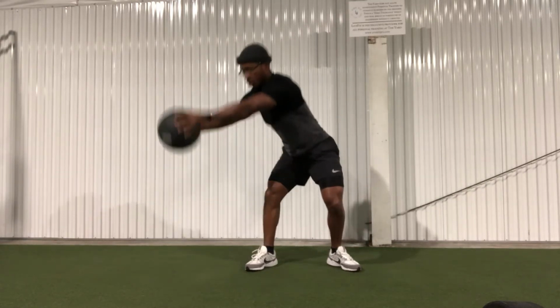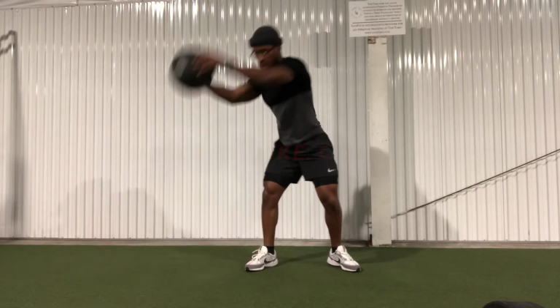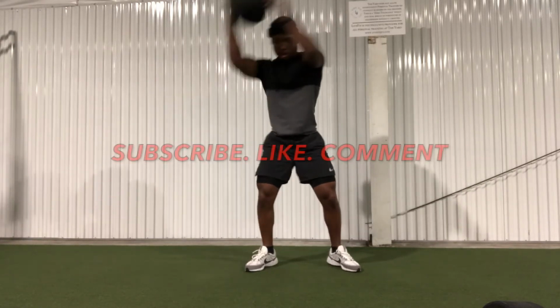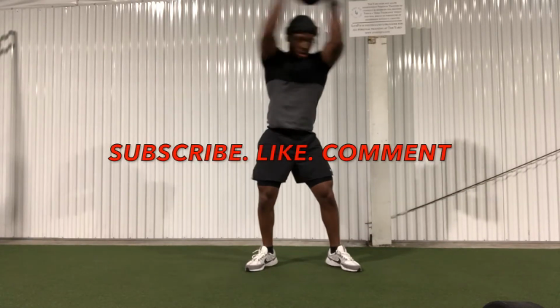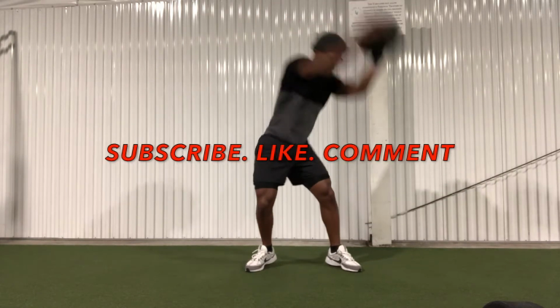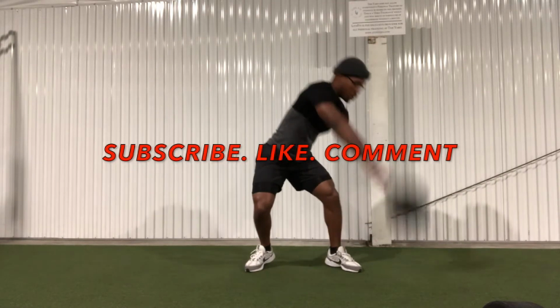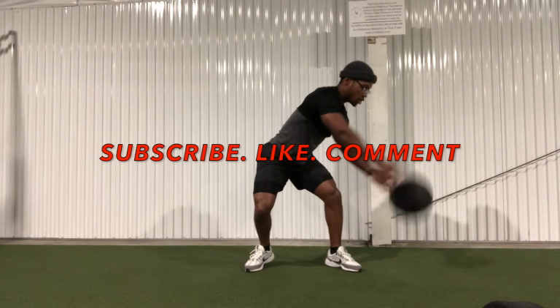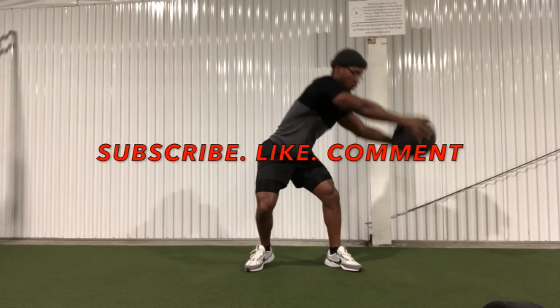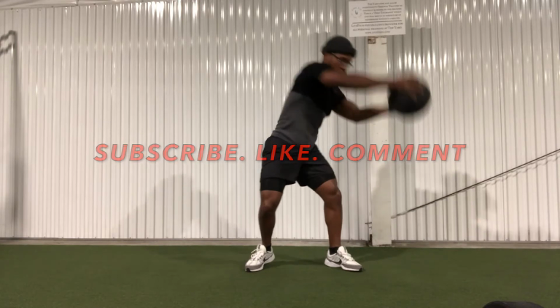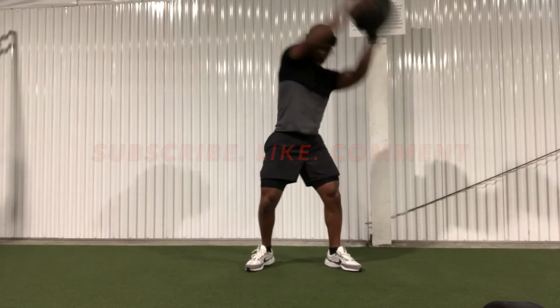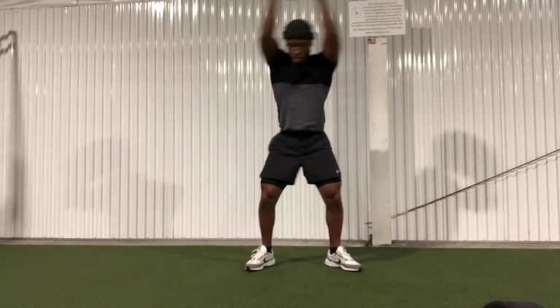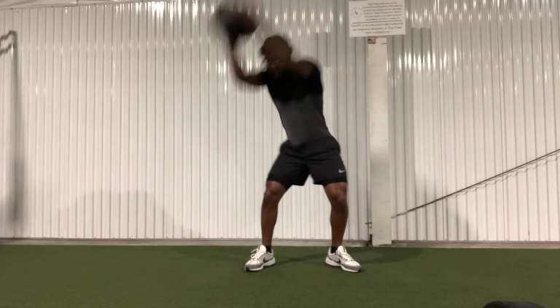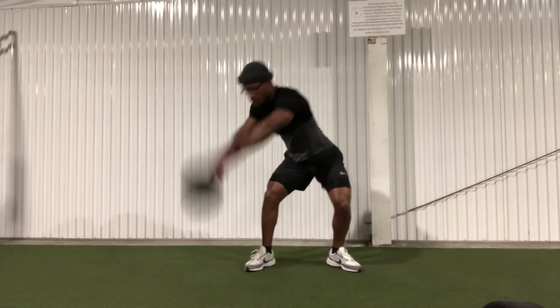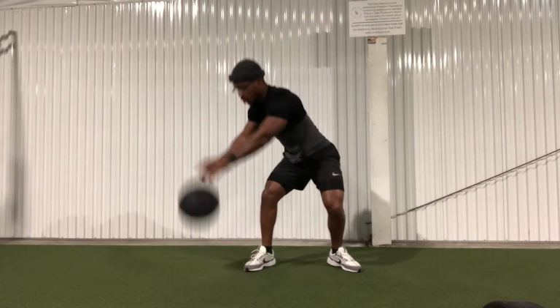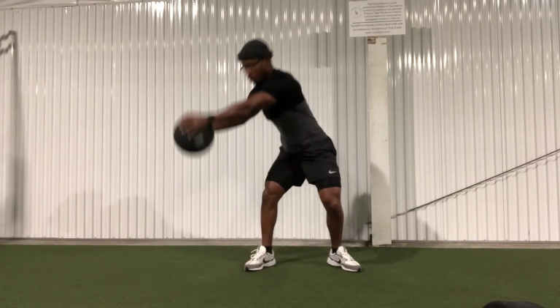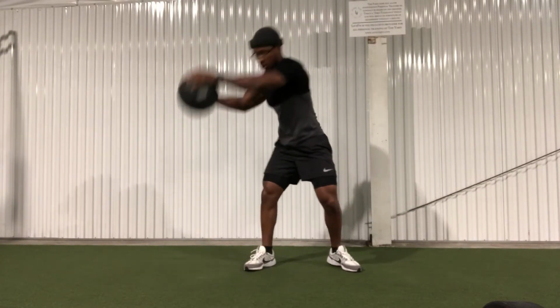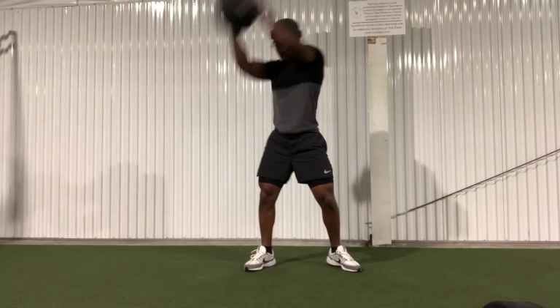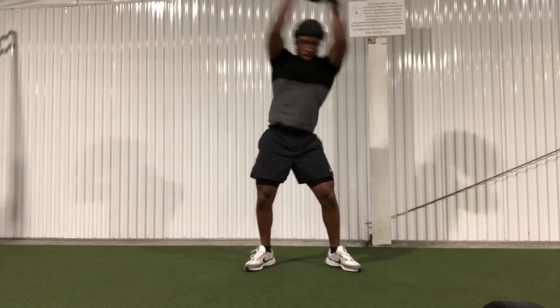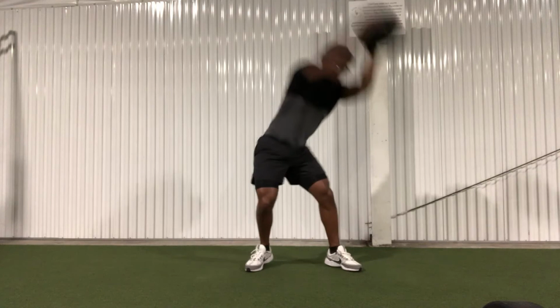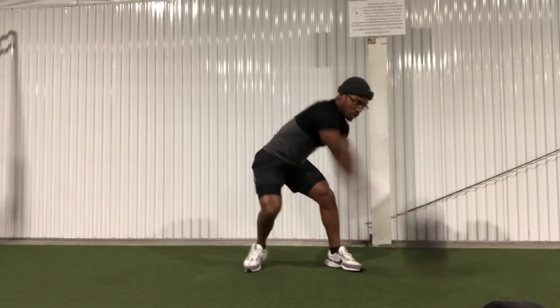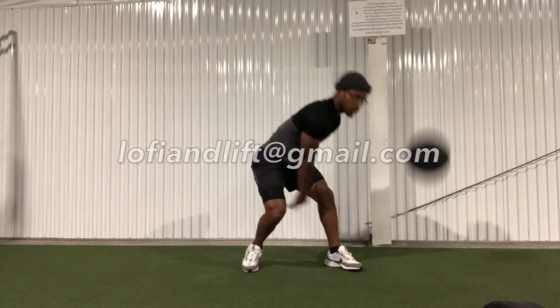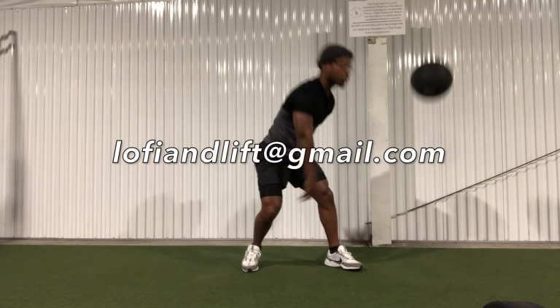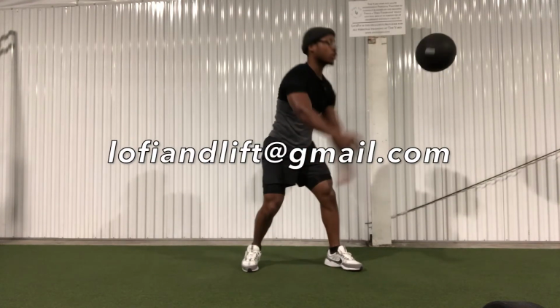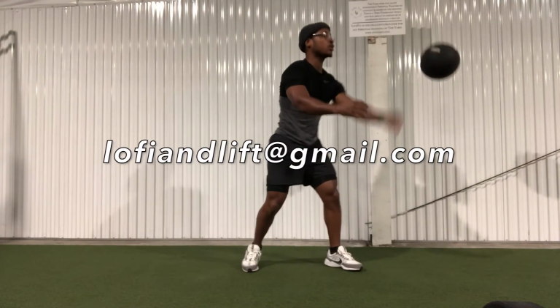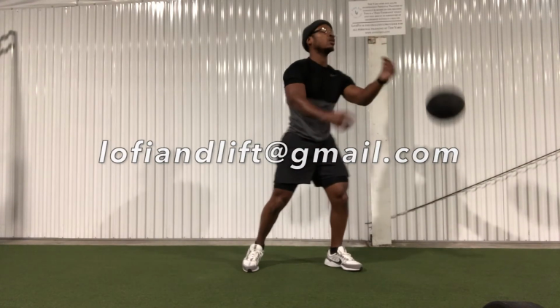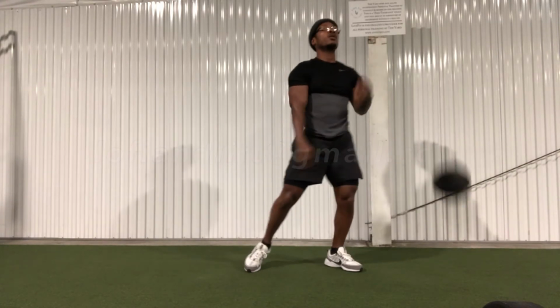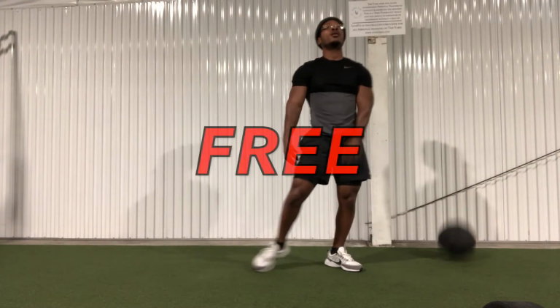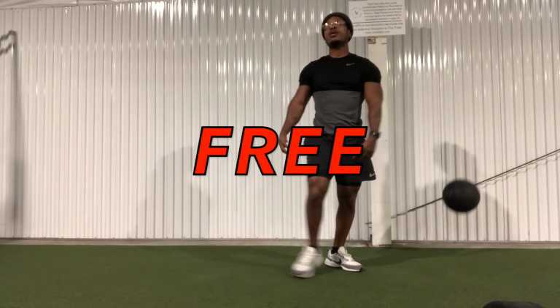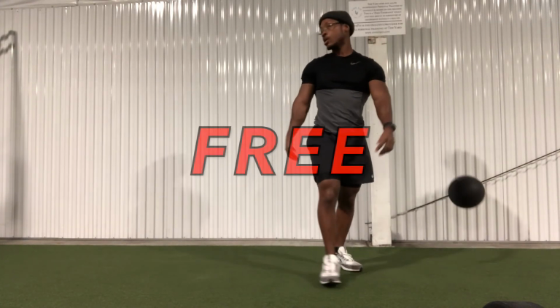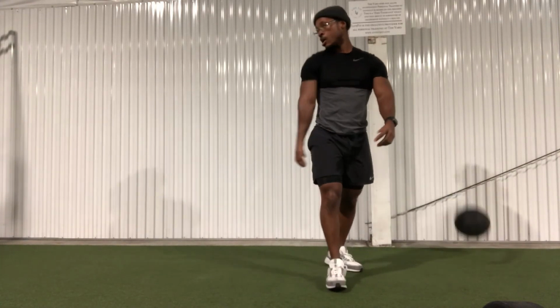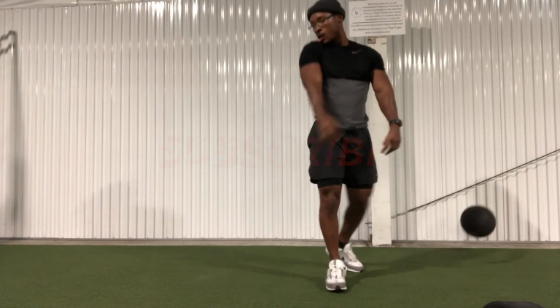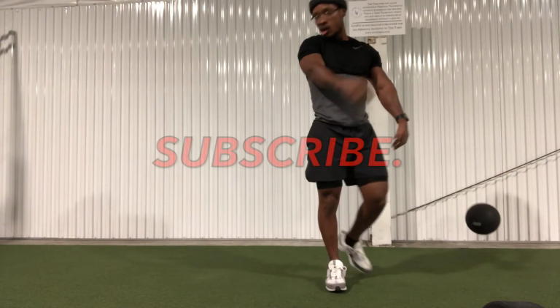Don't forget to subscribe, like, and comment any feedback you have in the comment section below. If you want the full free Fall Into Fitness challenge, email me at lowfeeandlift@gmail.com. Again, it is free — you have nothing to lose, so let's get it!